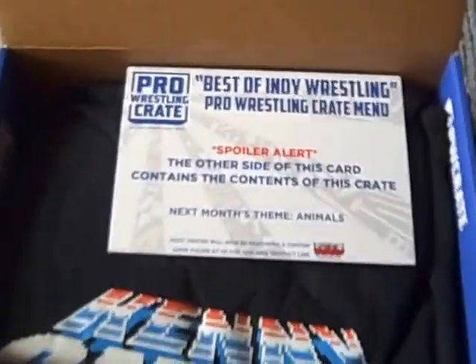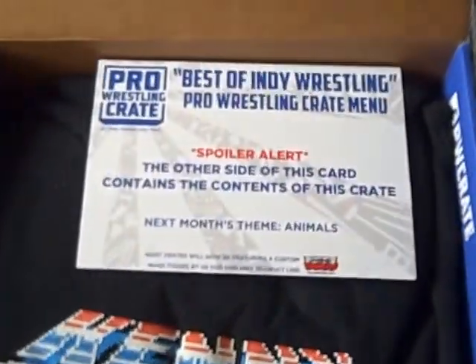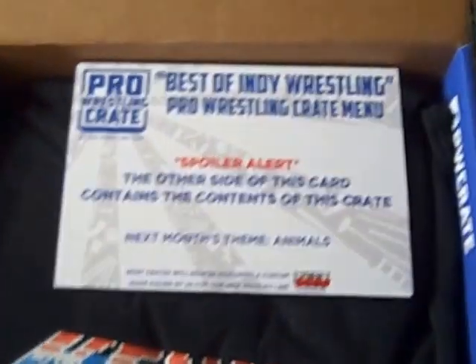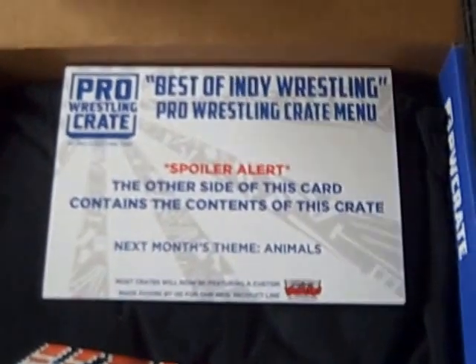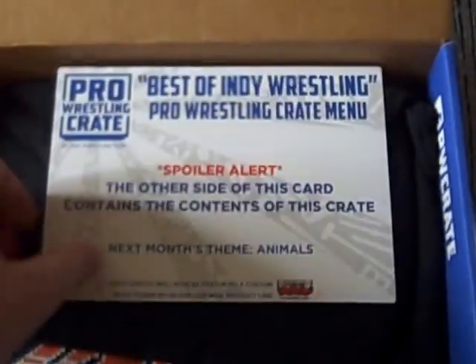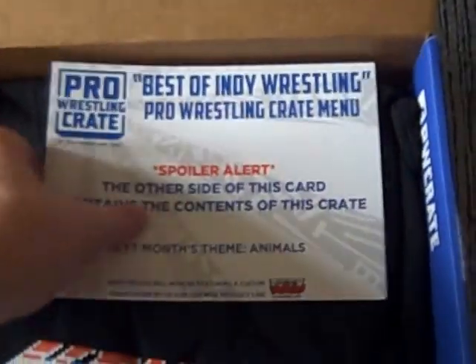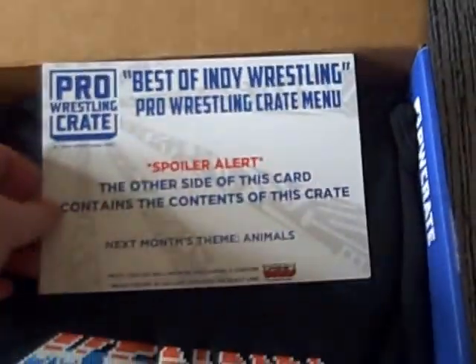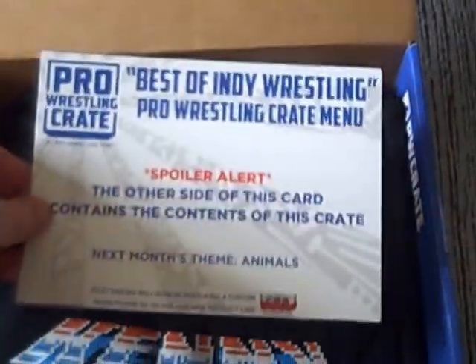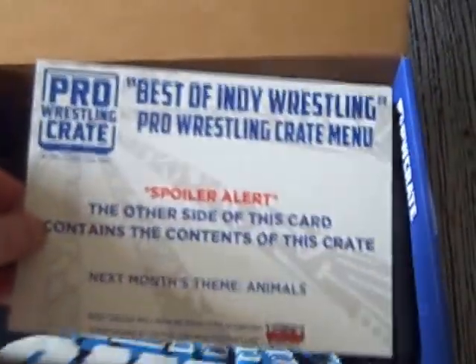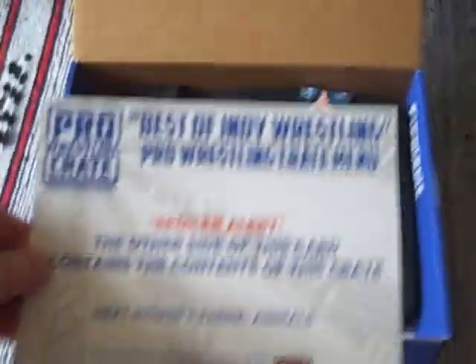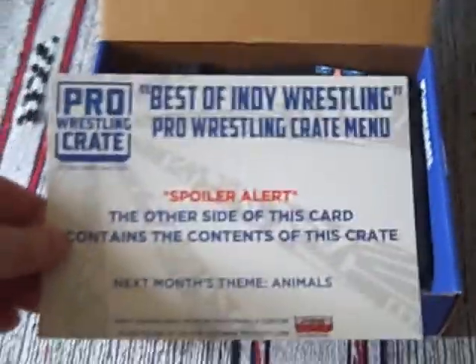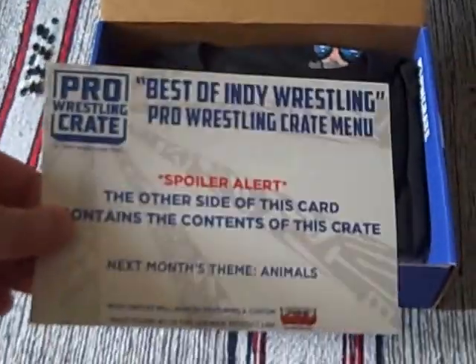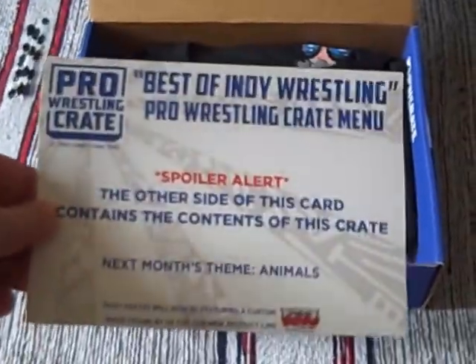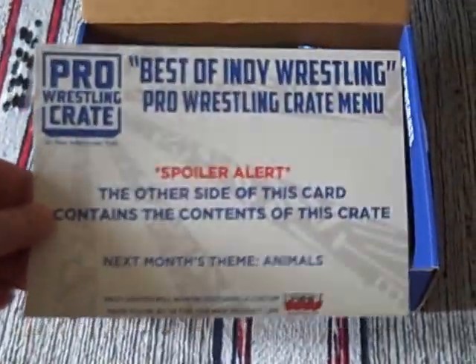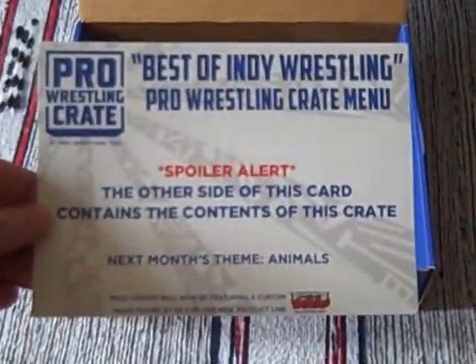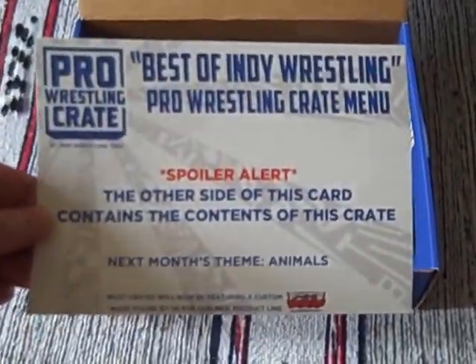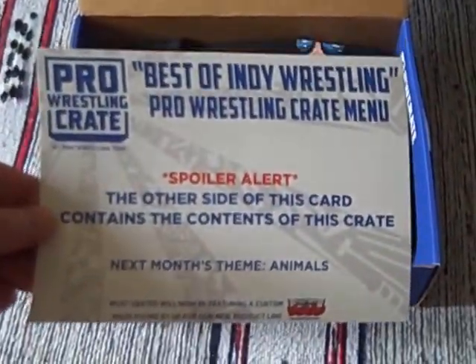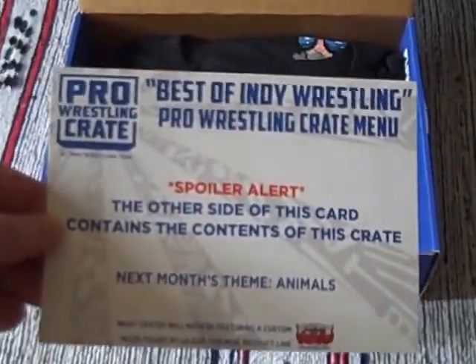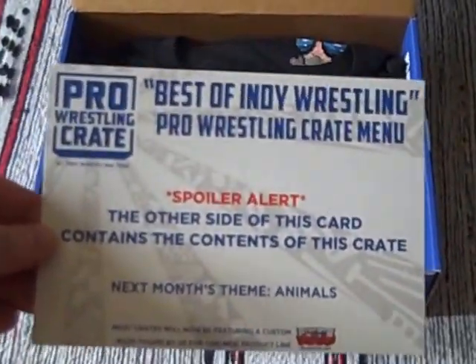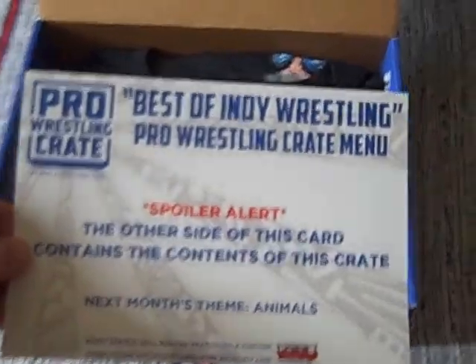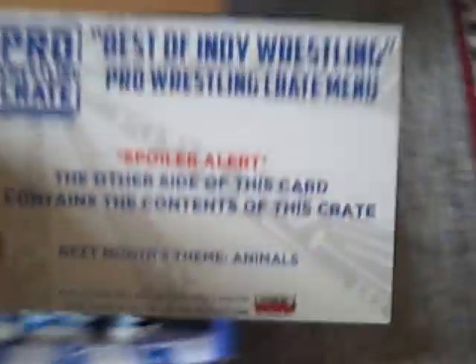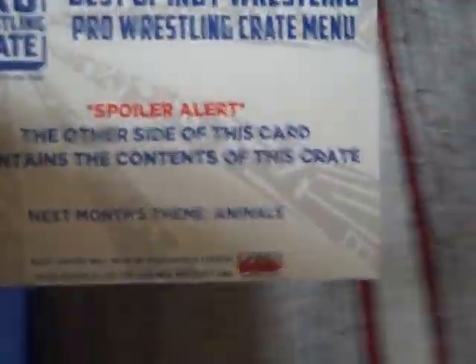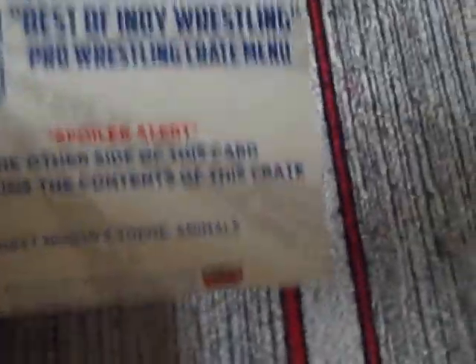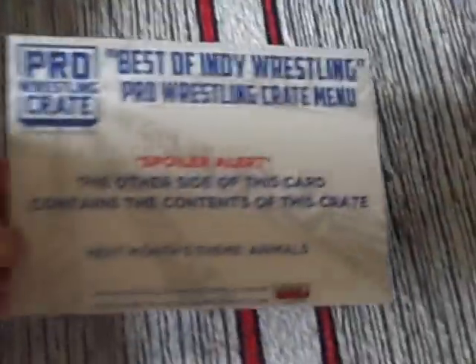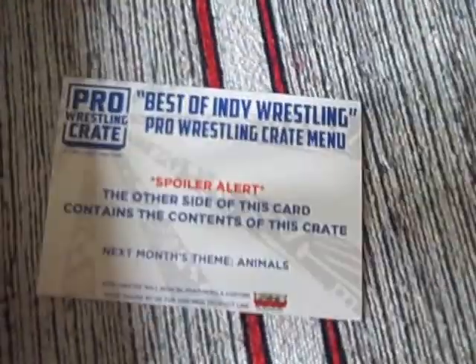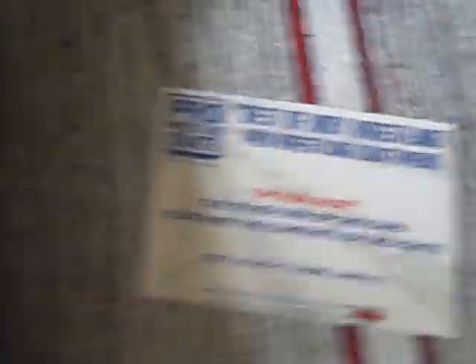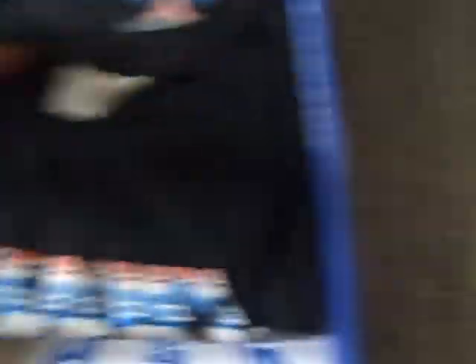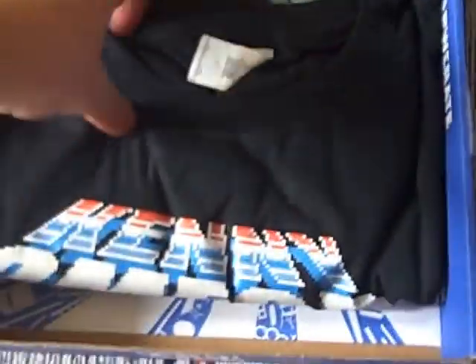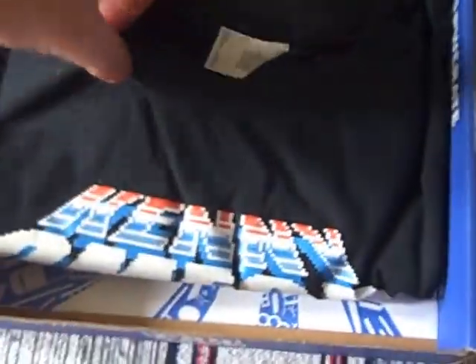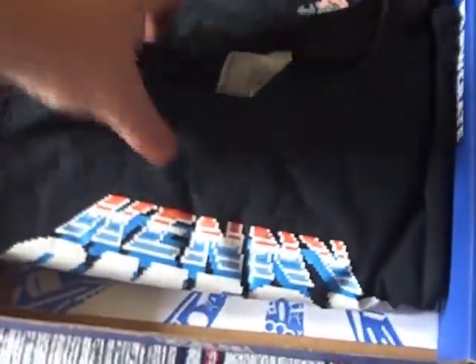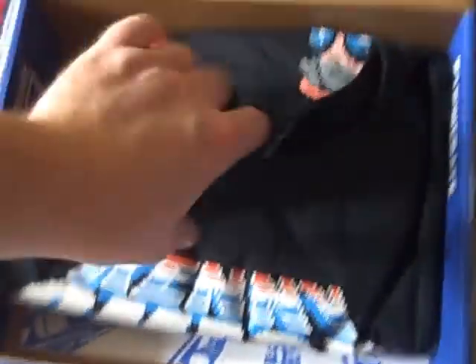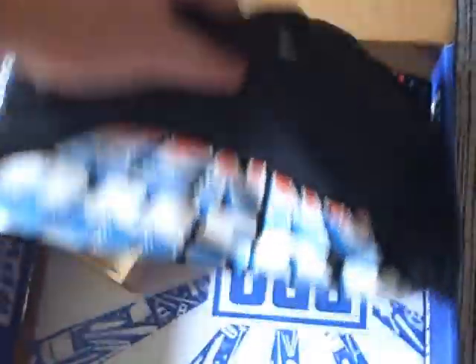And see what we have. This is the best of indie wrestling by the look of it. The other side has the contents — we'll look at that in just a moment. We'll start off instead with a t-shirt.